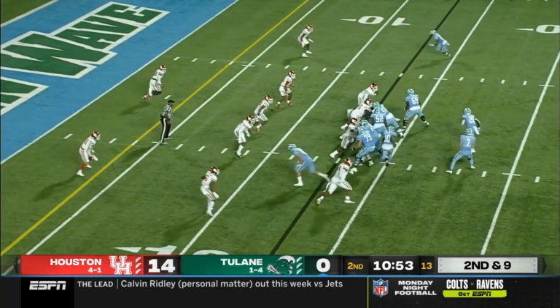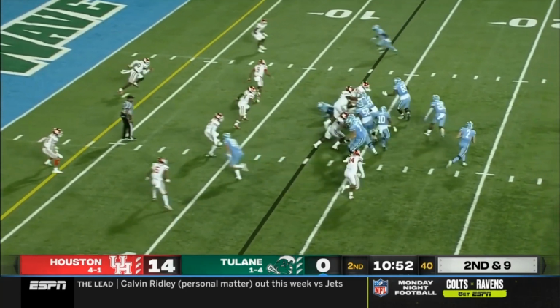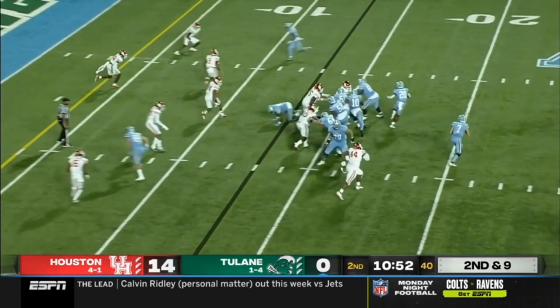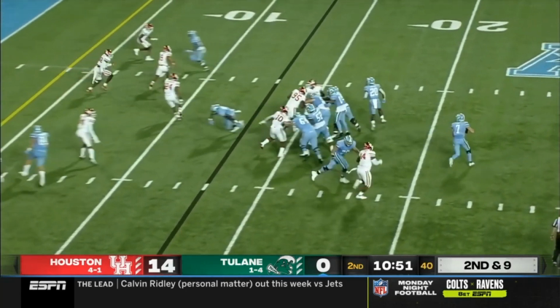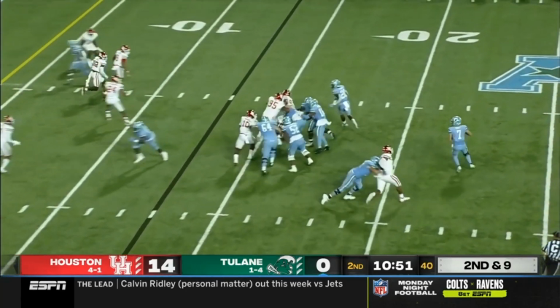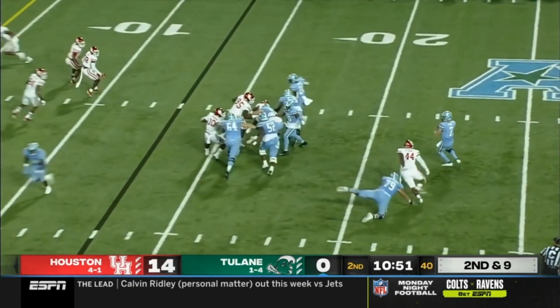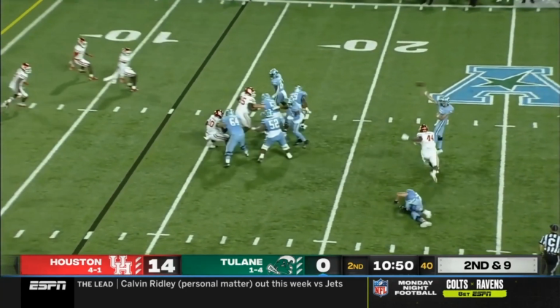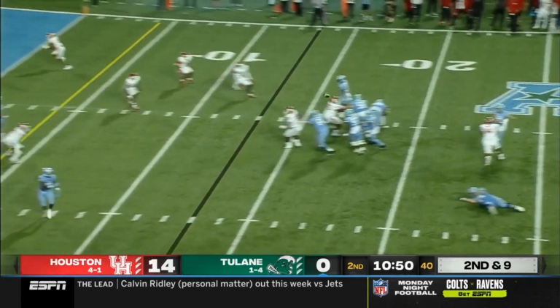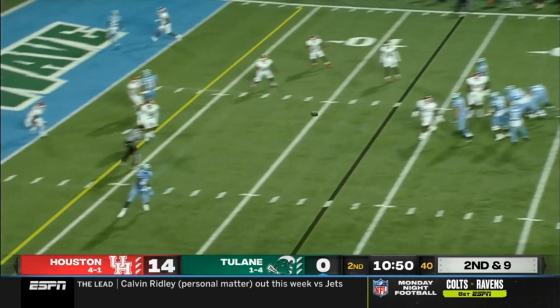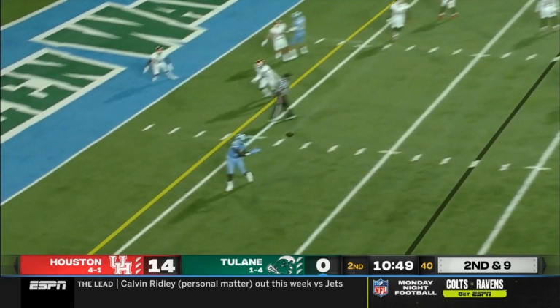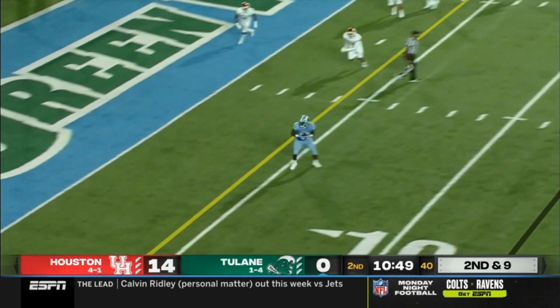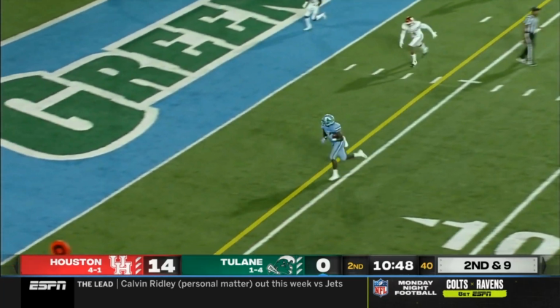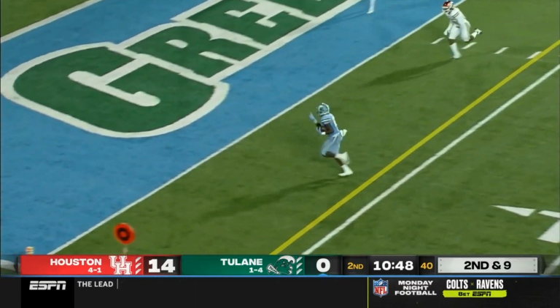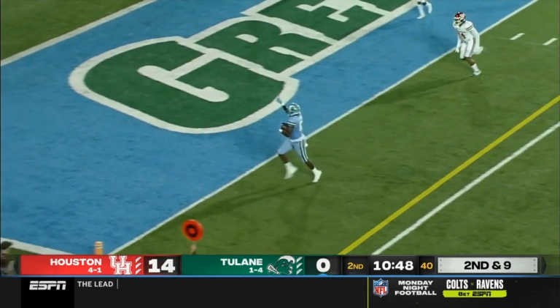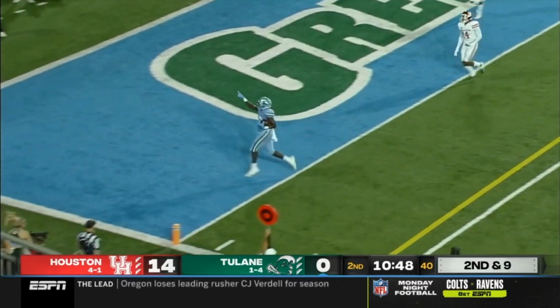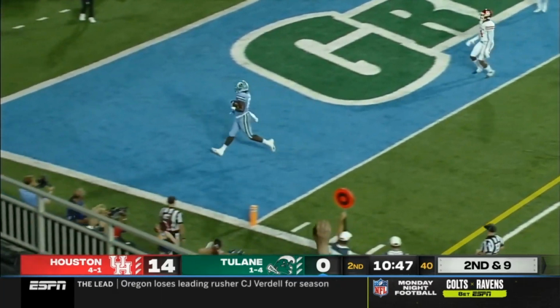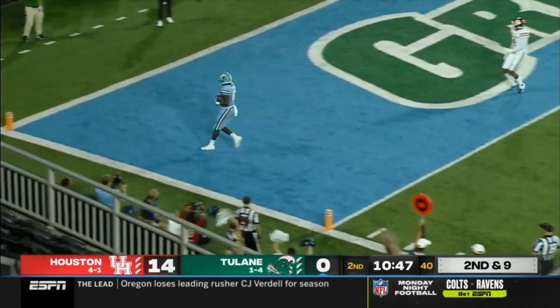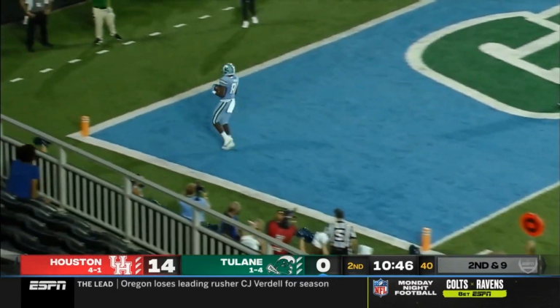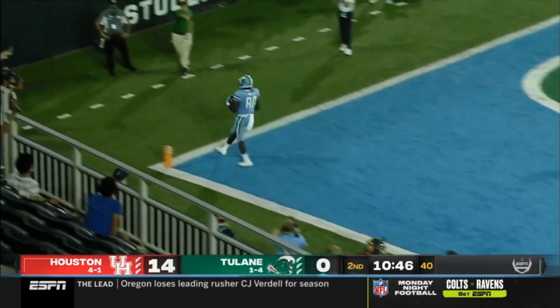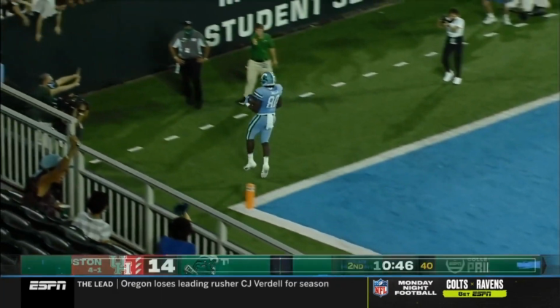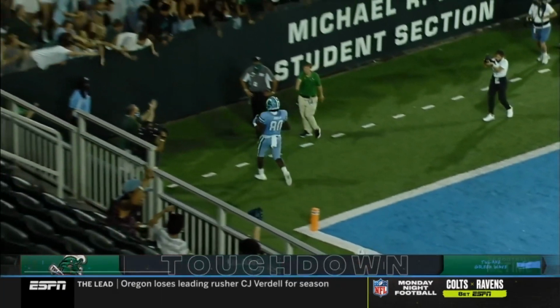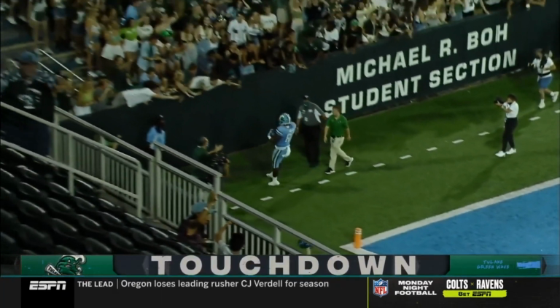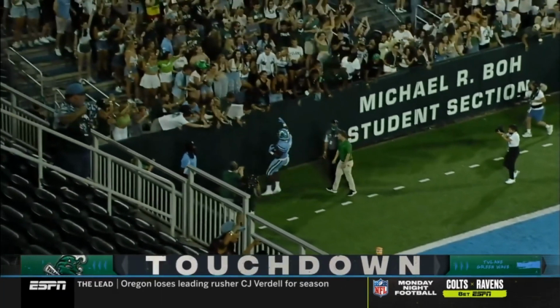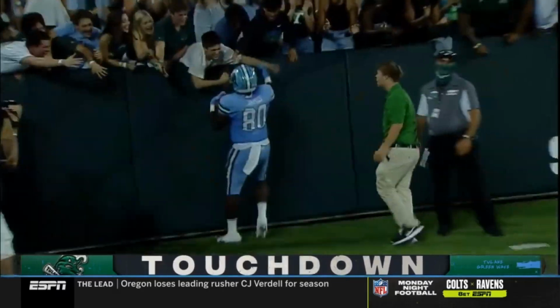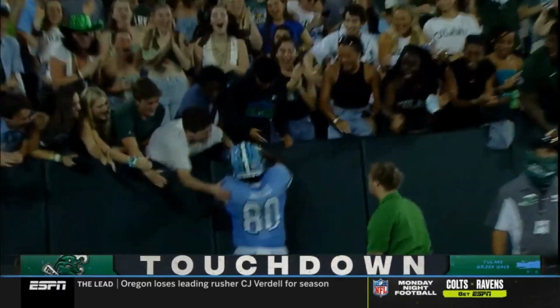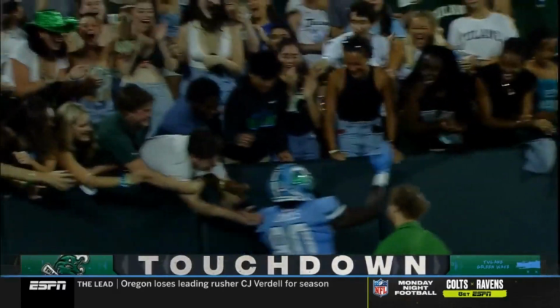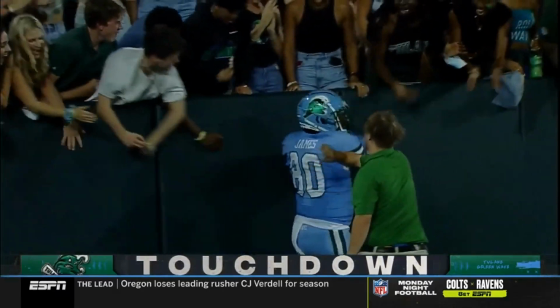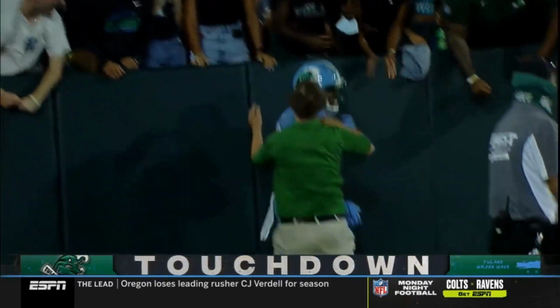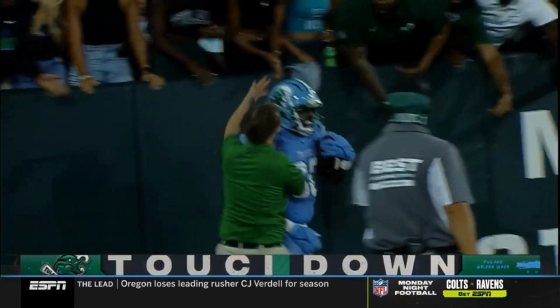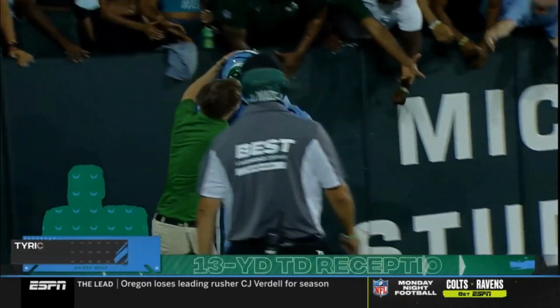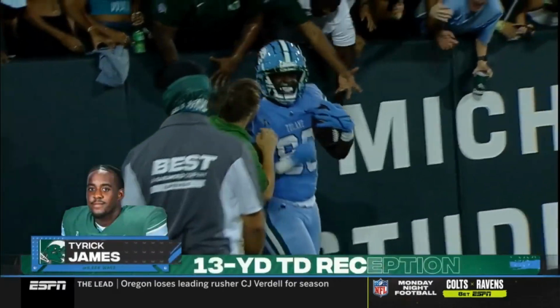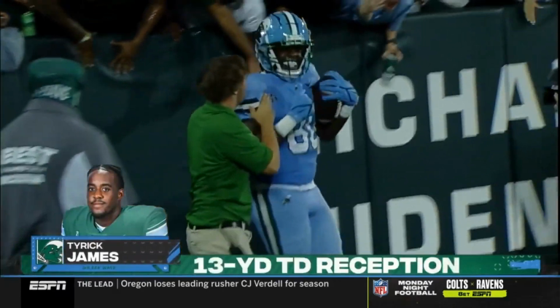Second and nine. Wyatt in motion. Pratt looks like he's going to throw it fast — had the player wide open. Touchdown, Tyreek James! And what an answer out of the Green Wave.